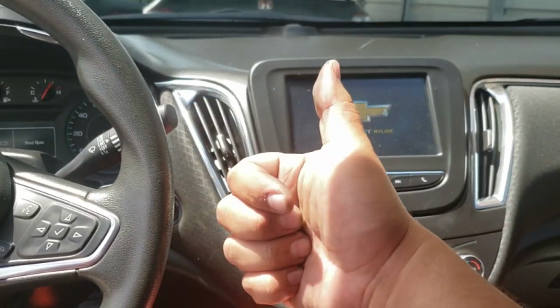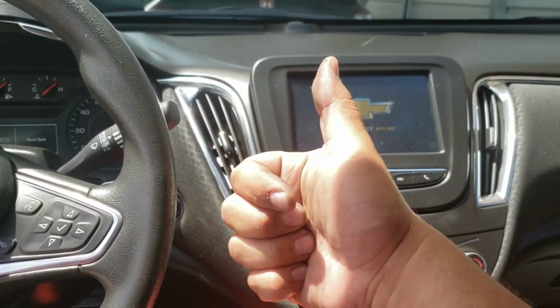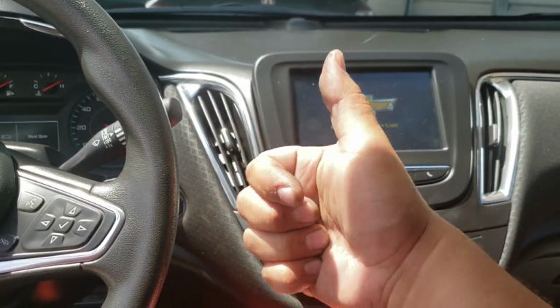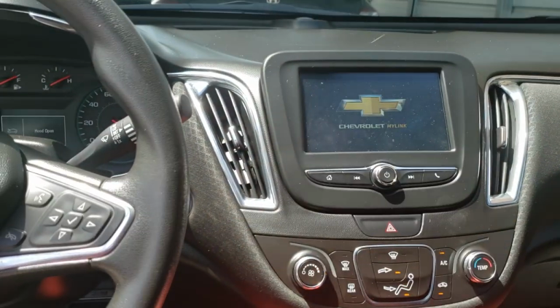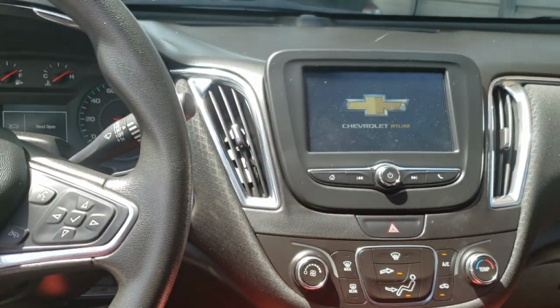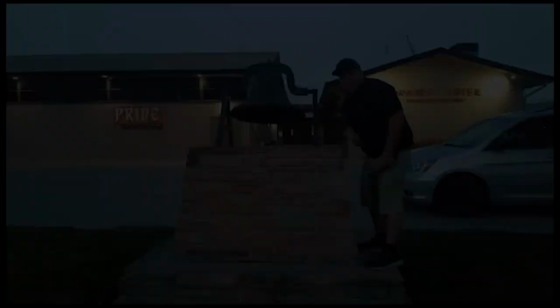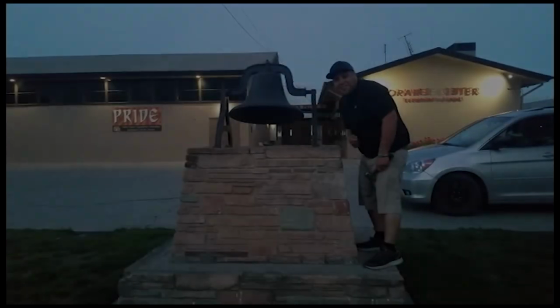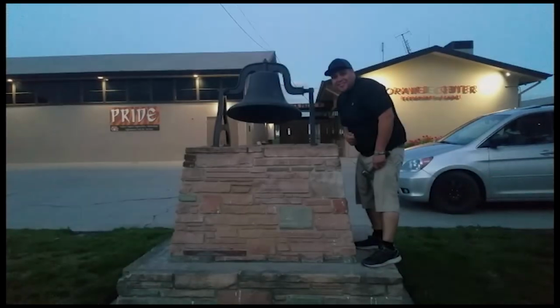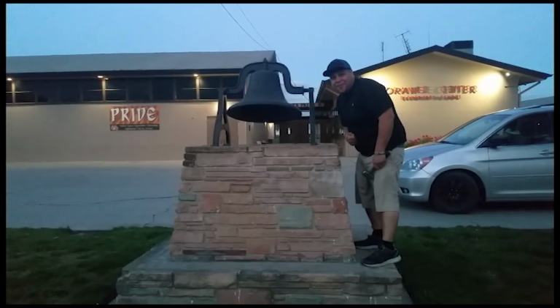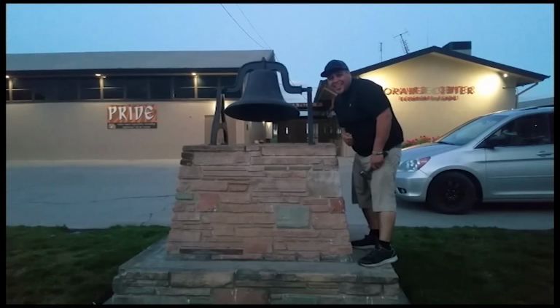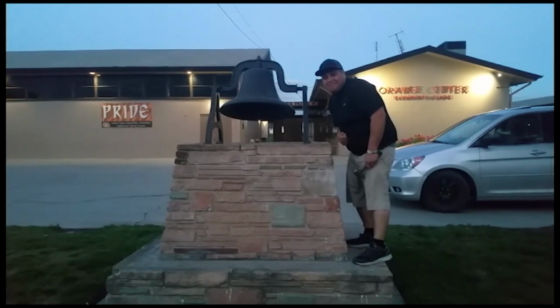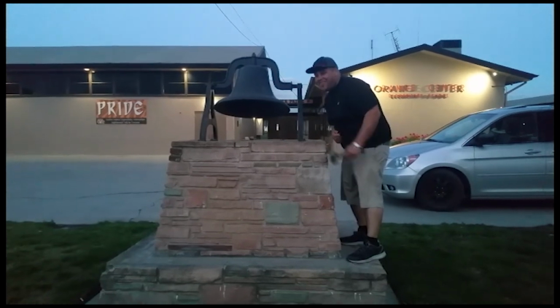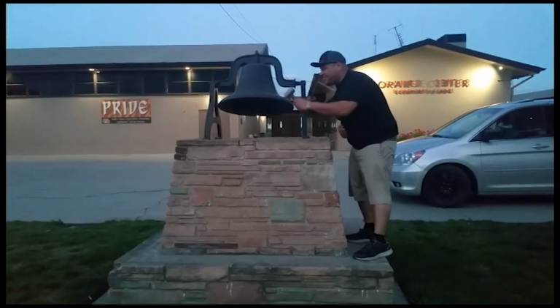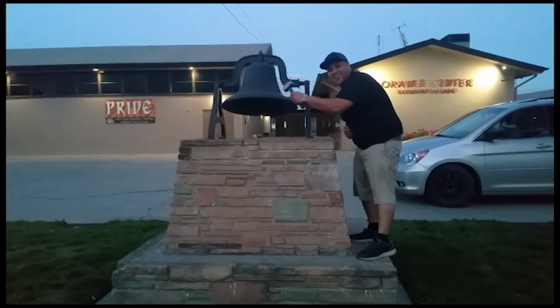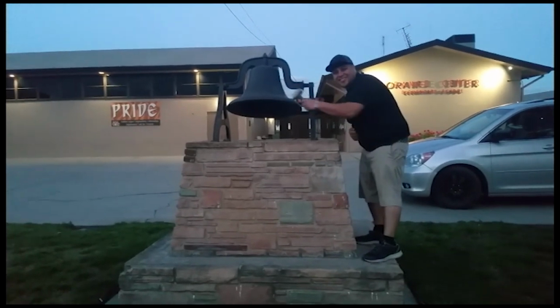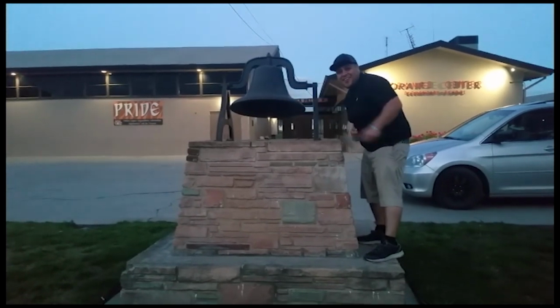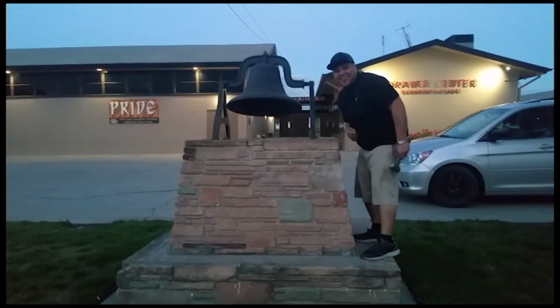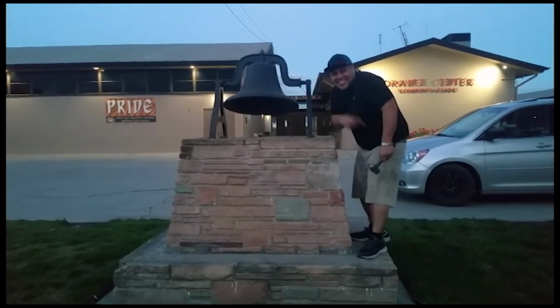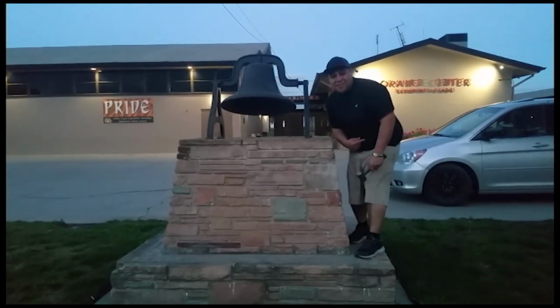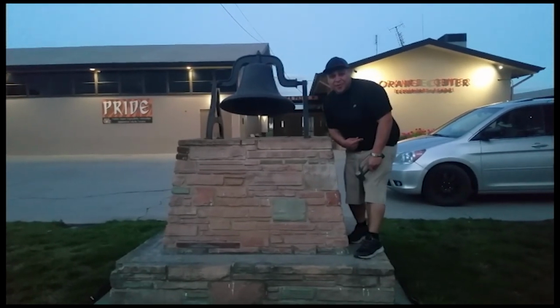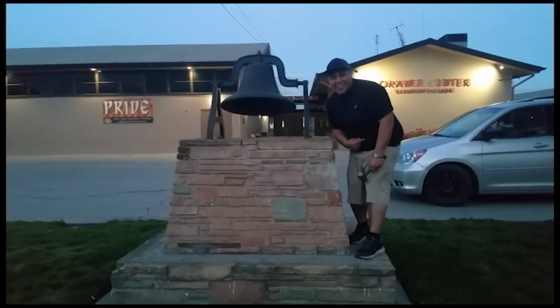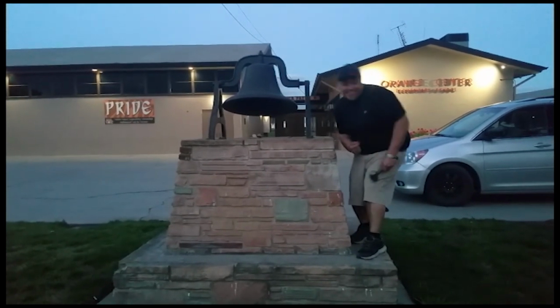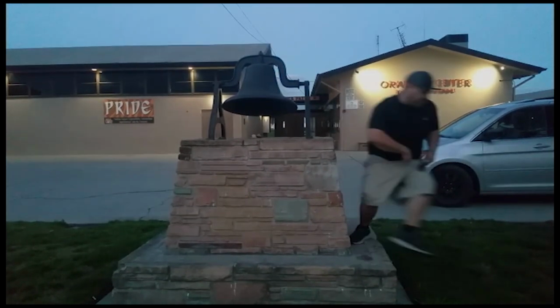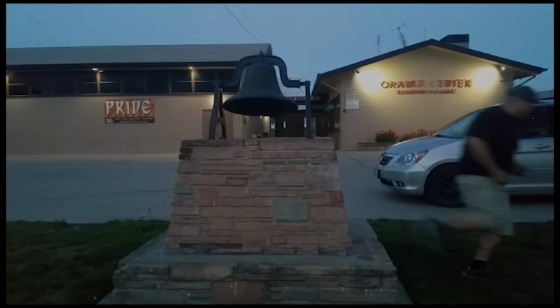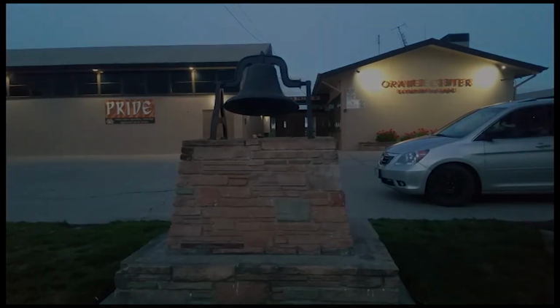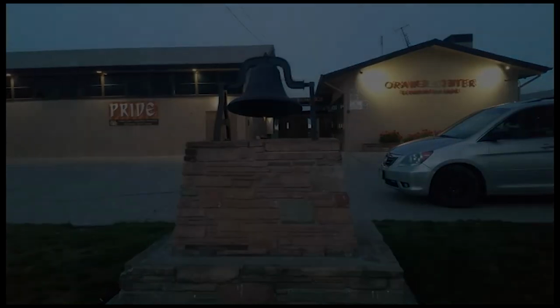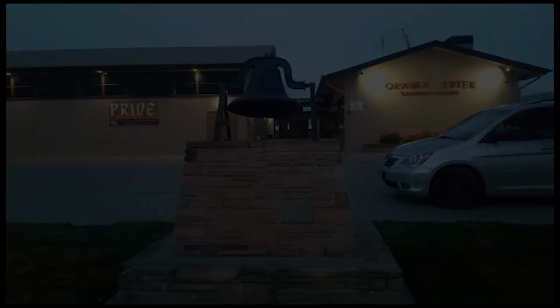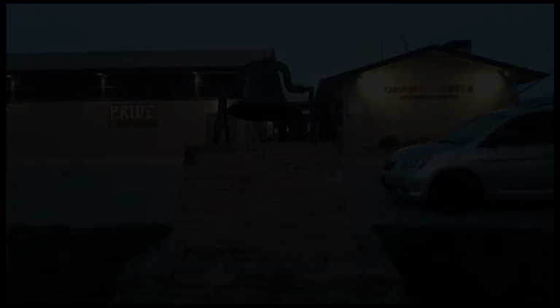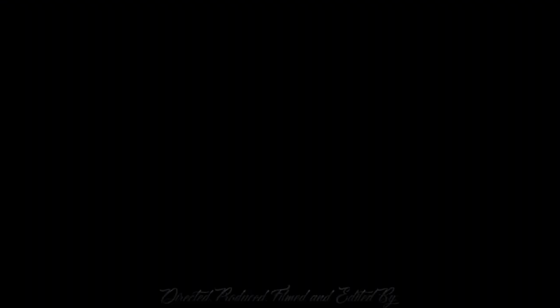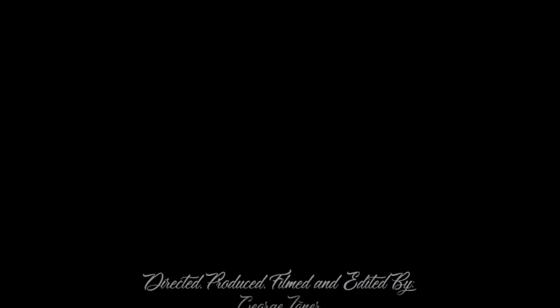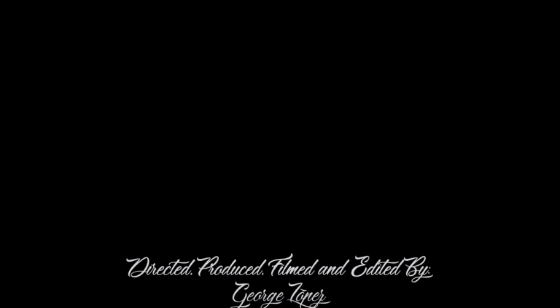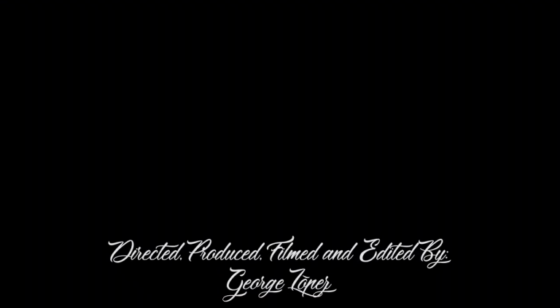Thank you for watching — please like and subscribe, don't forget to hit that bell. Let's get out of here before we get kicked out. Bye!